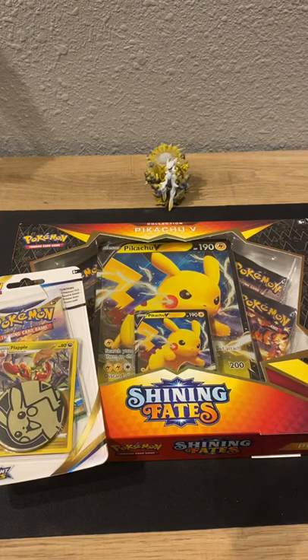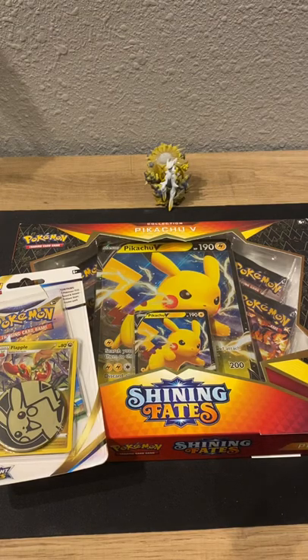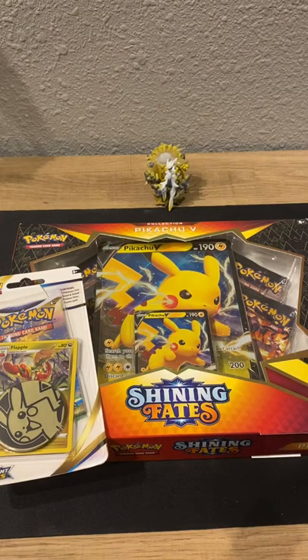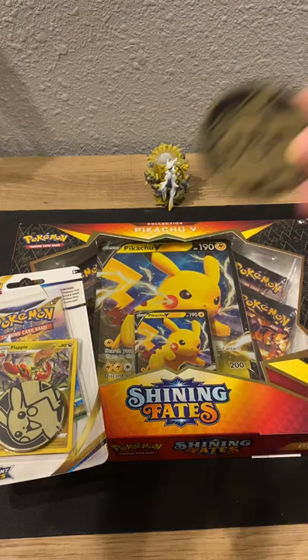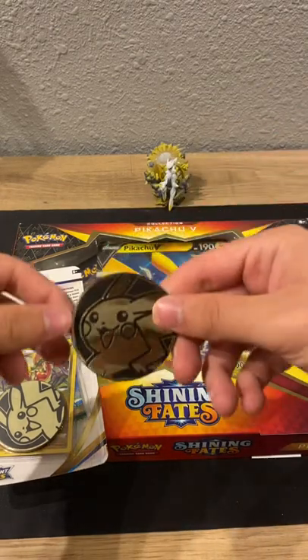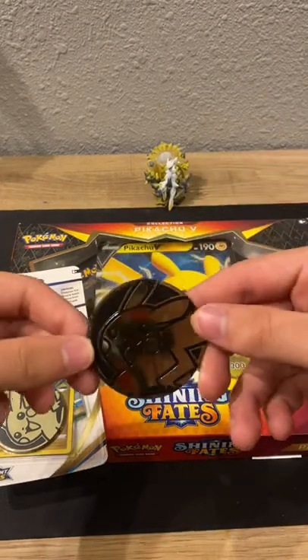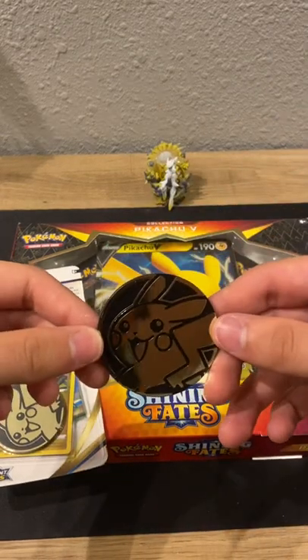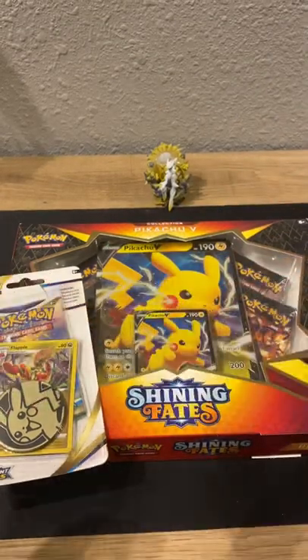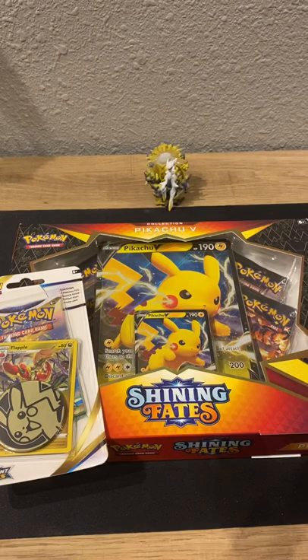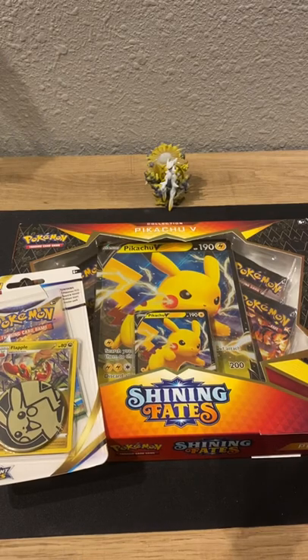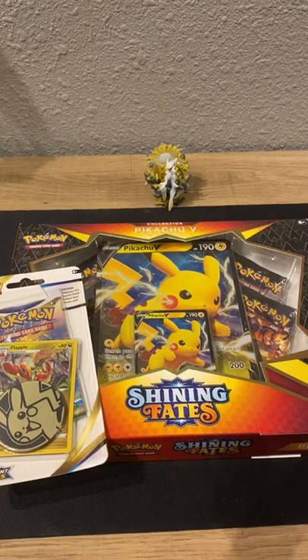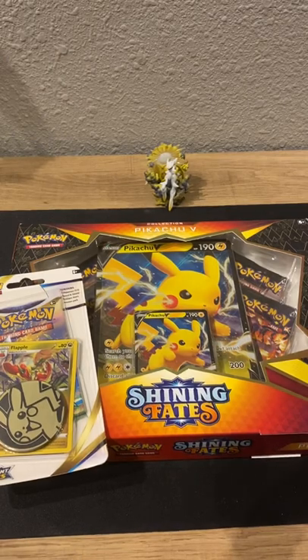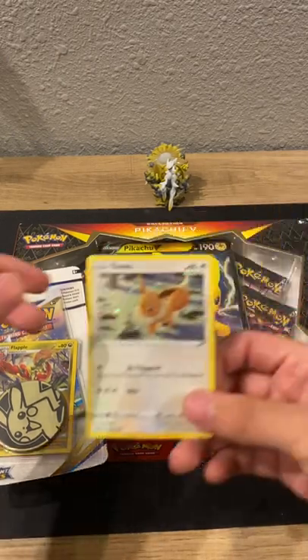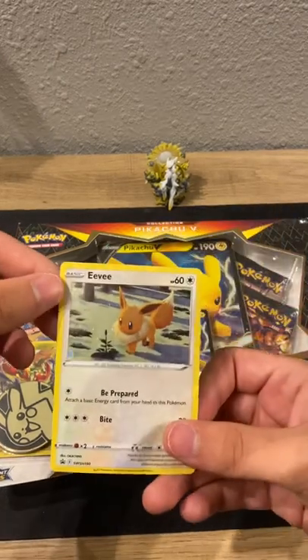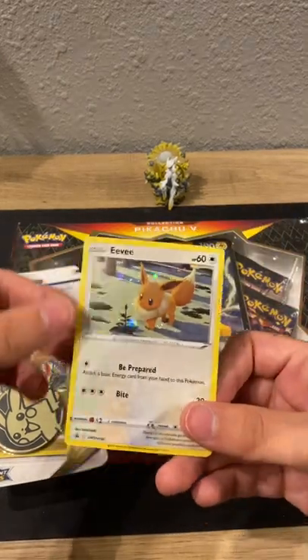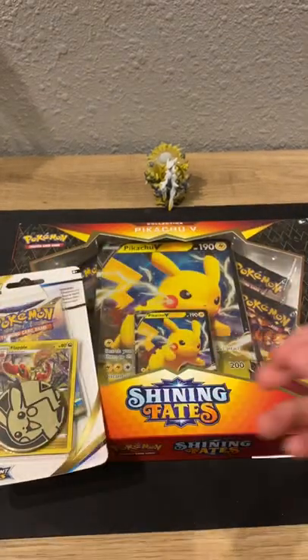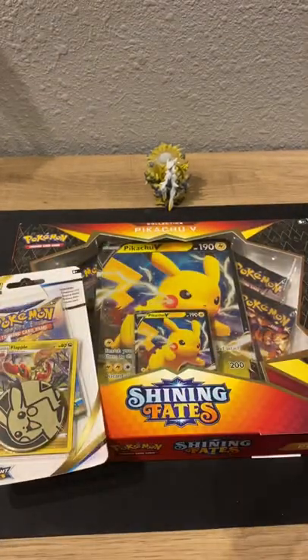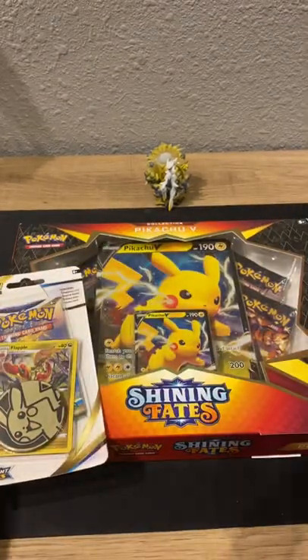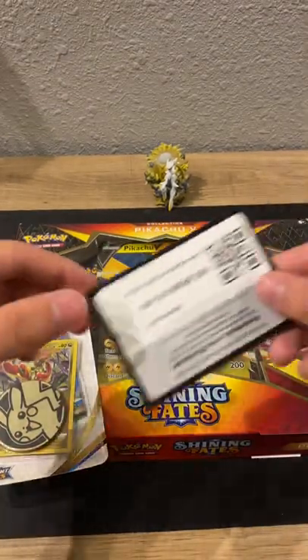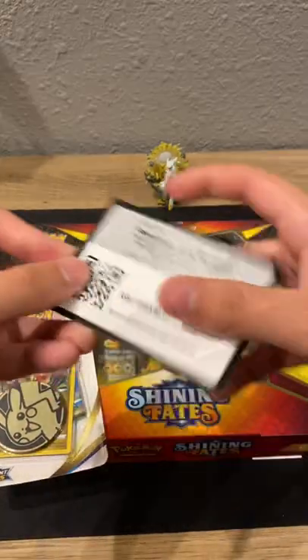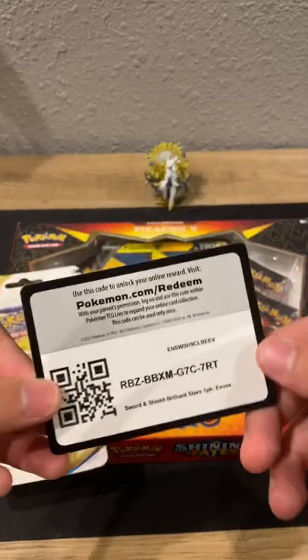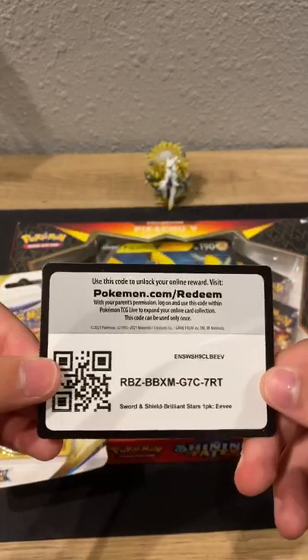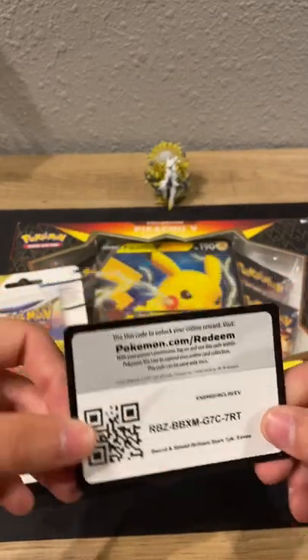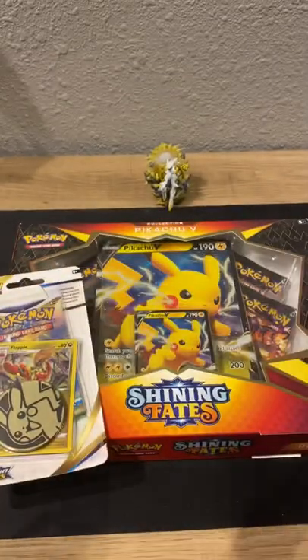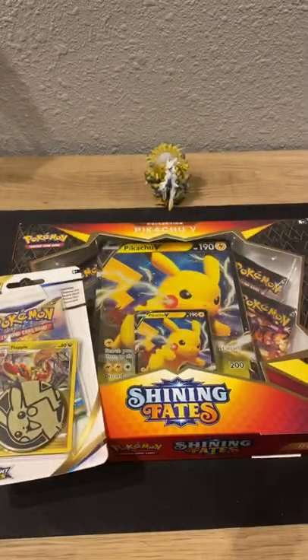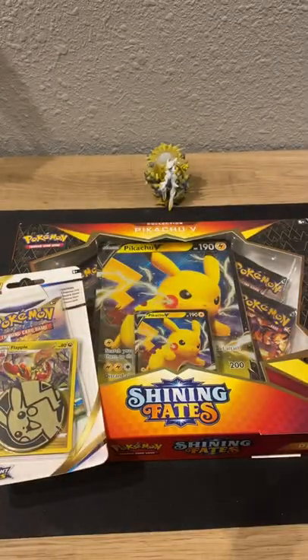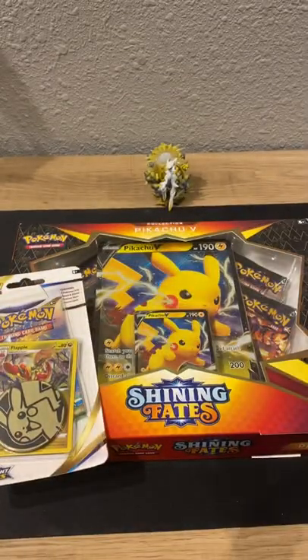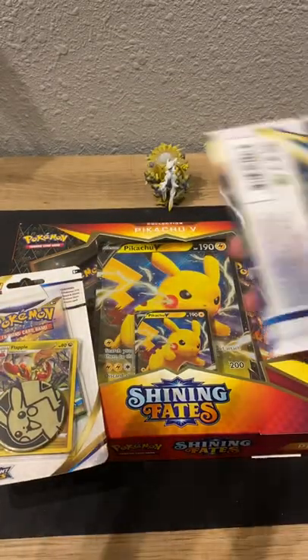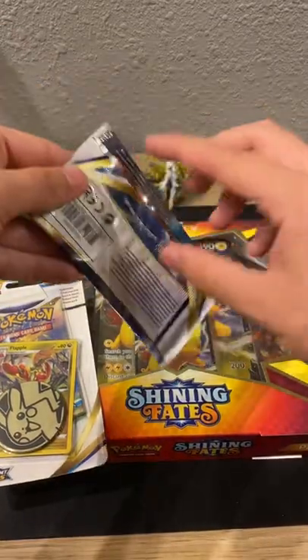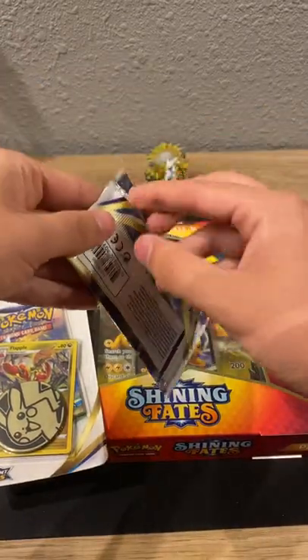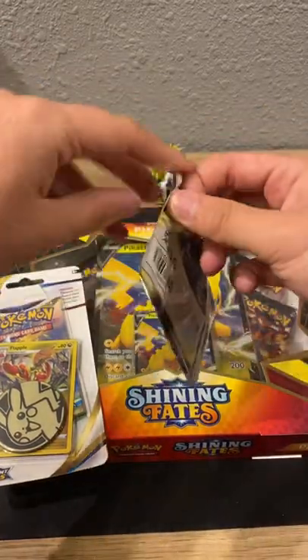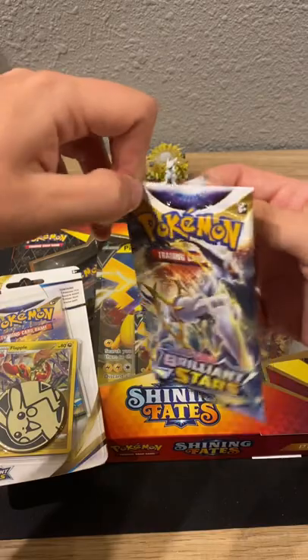All right, we have a Pikachu coin, our Eevee promo, and our code card, and then we can get into our packs.